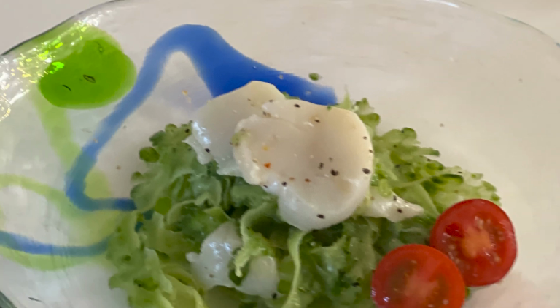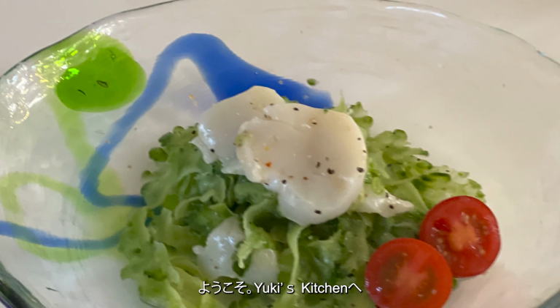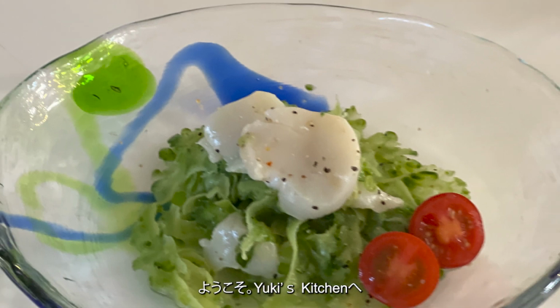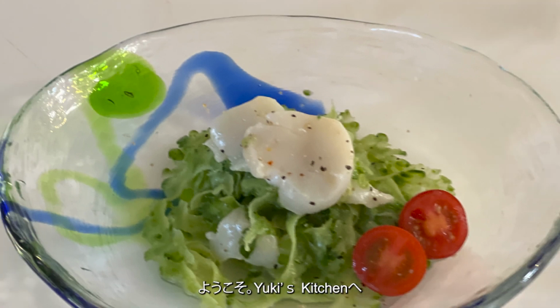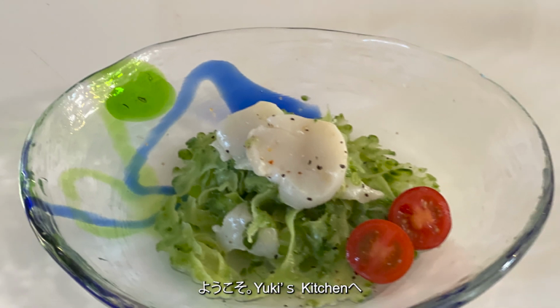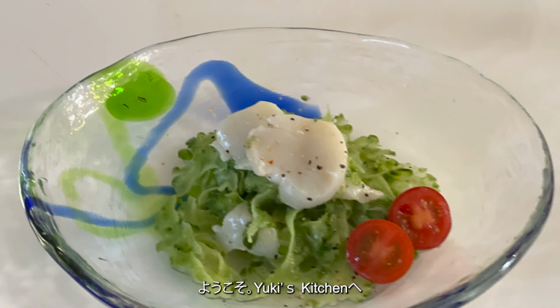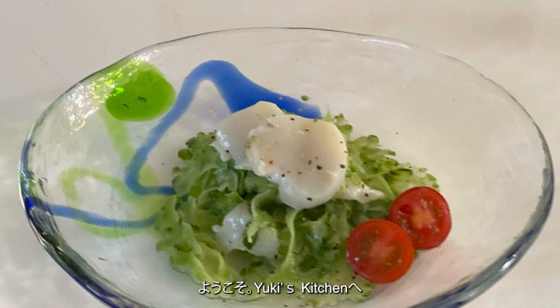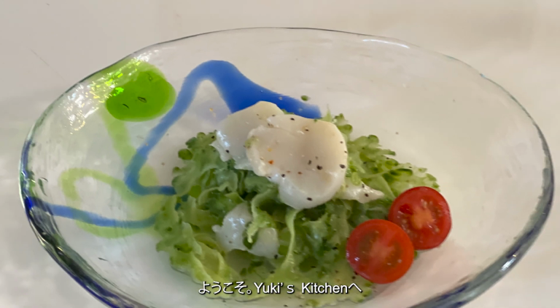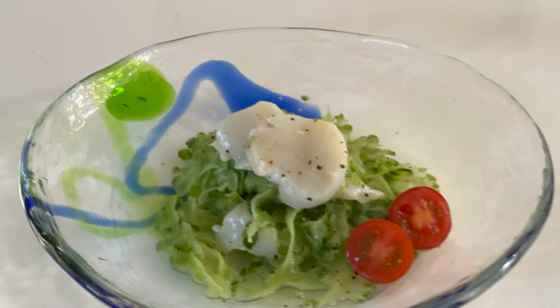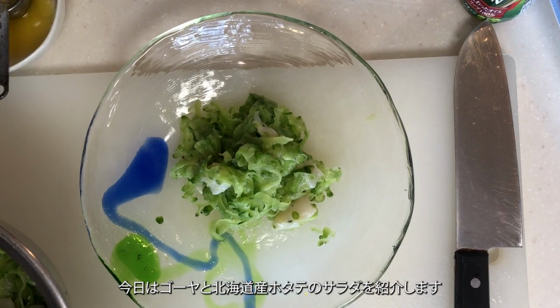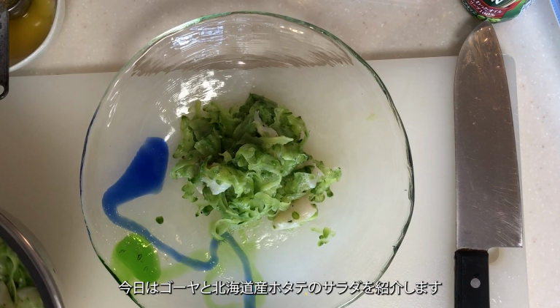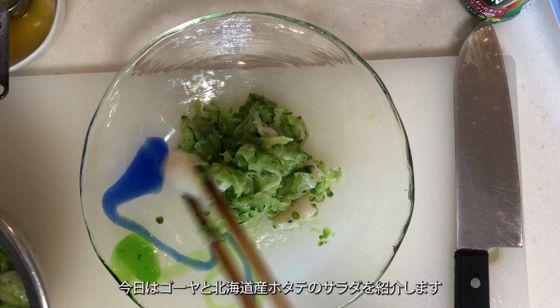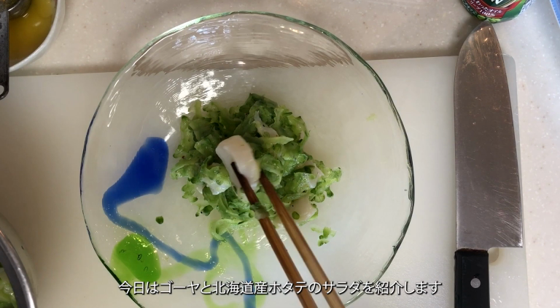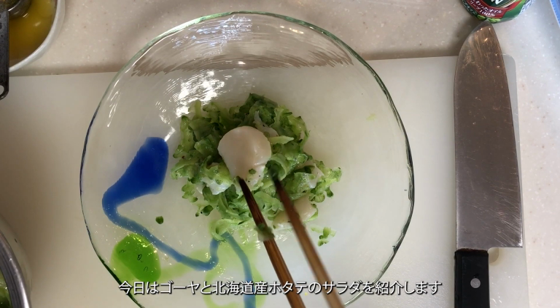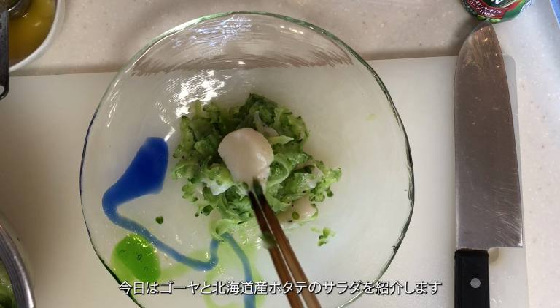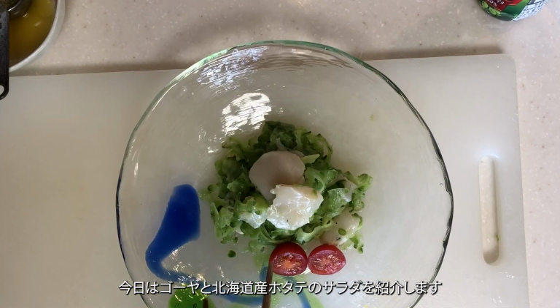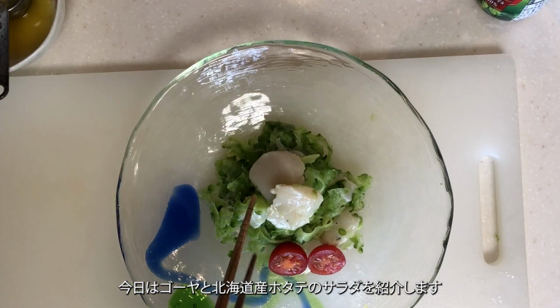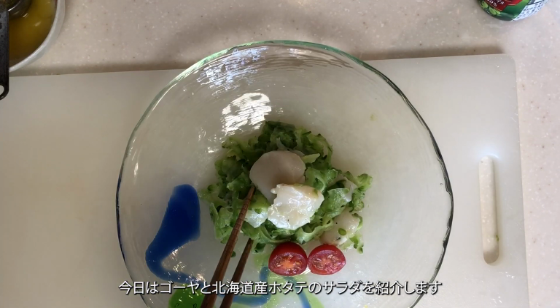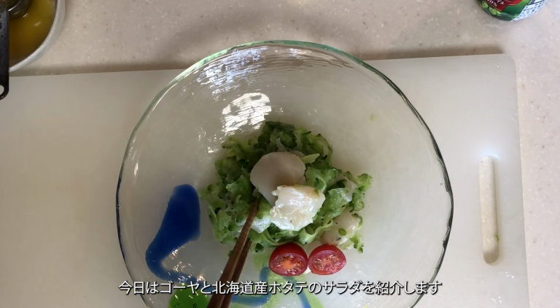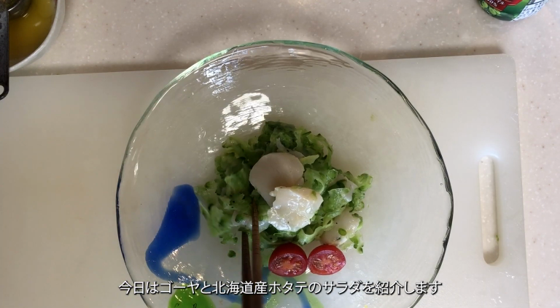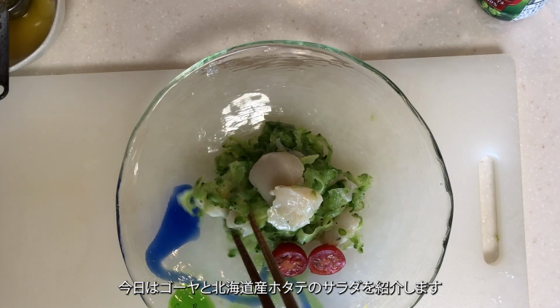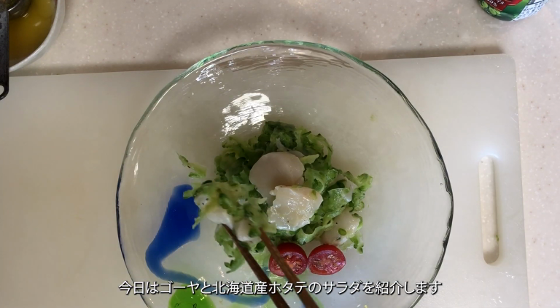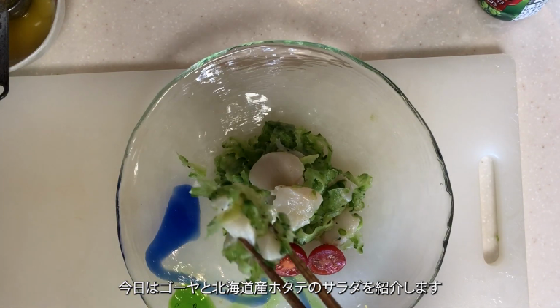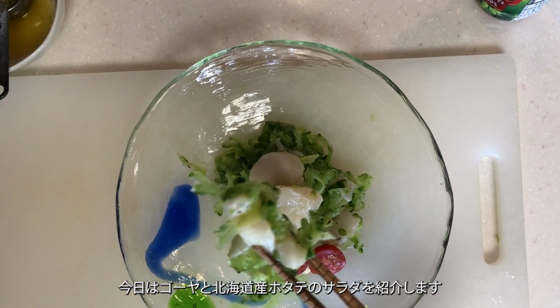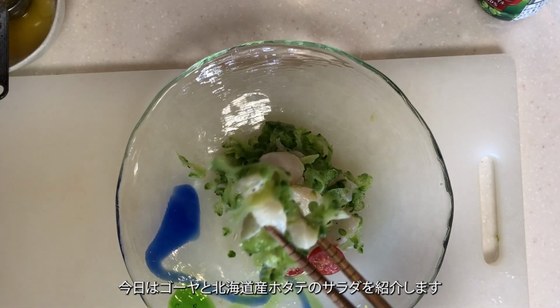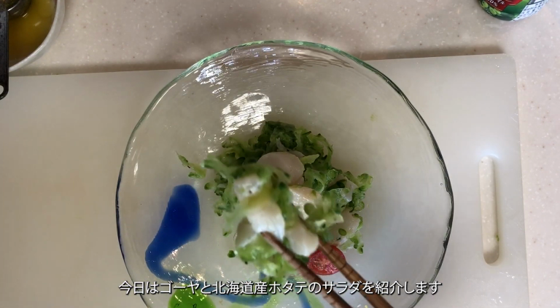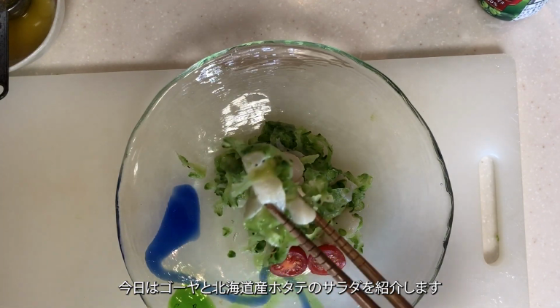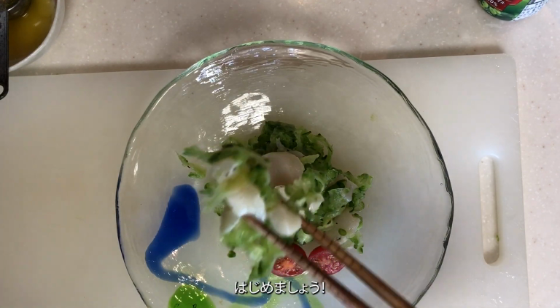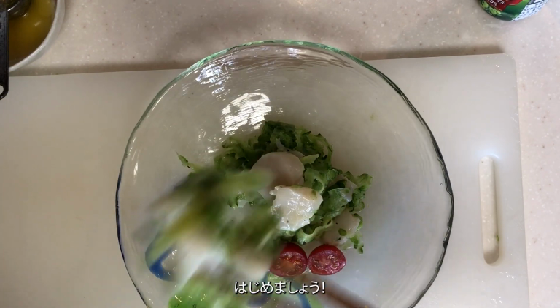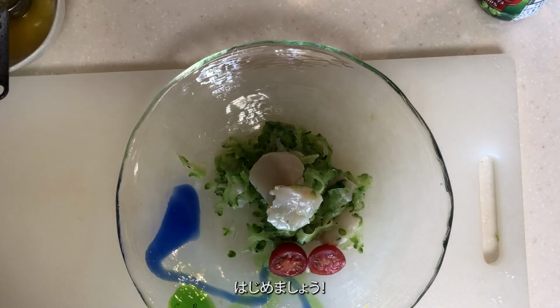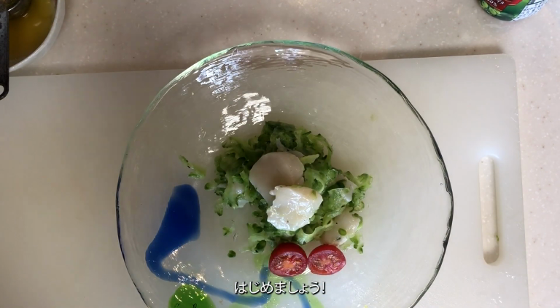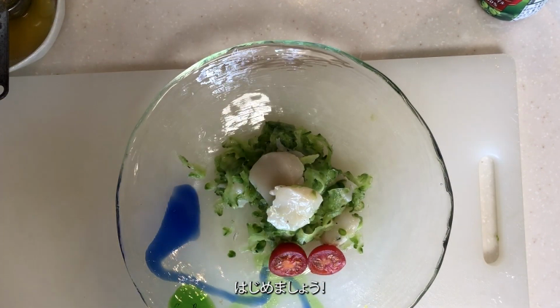Welcome to Yuki's Kitchen. Today, I'll be introducing a Goya and Hokkaido scallops salad. Let's get started.